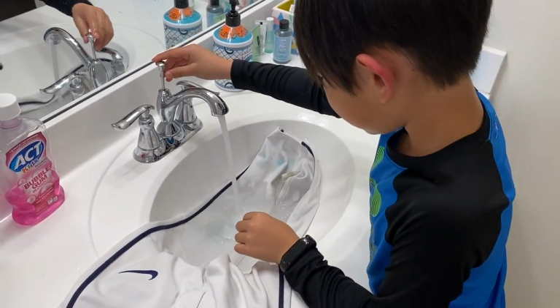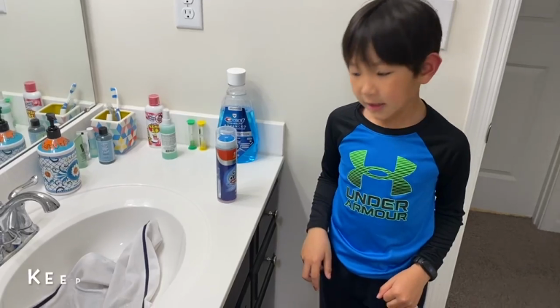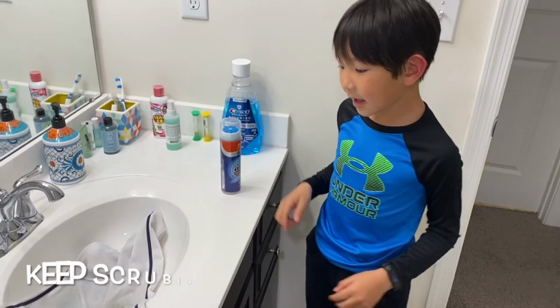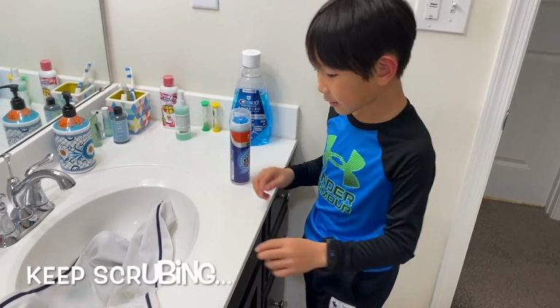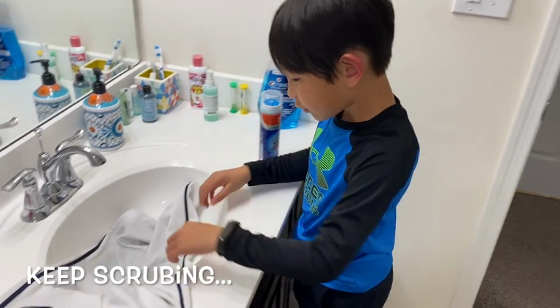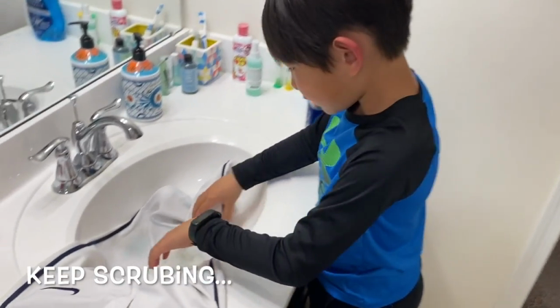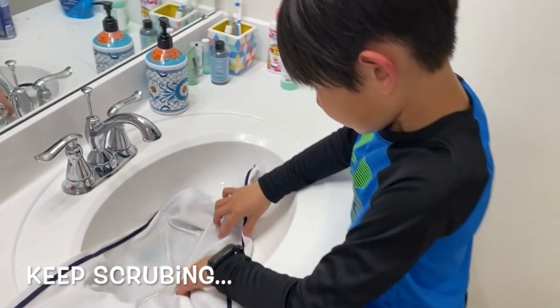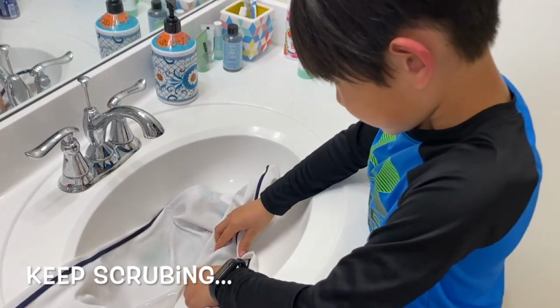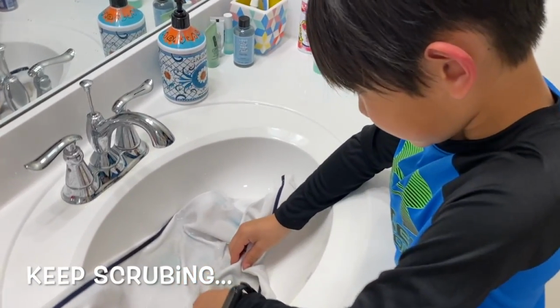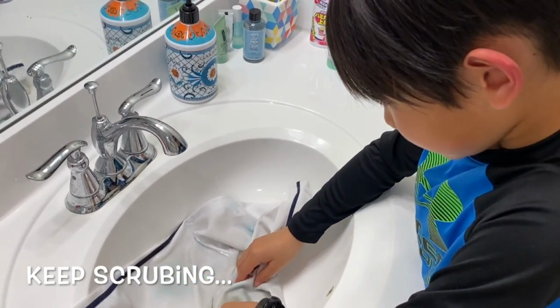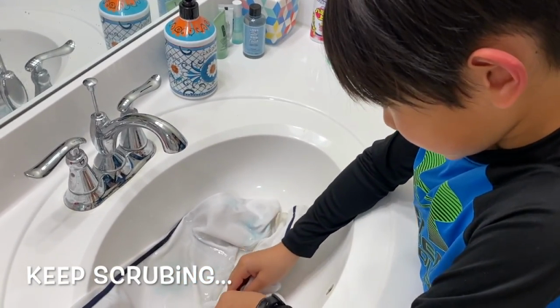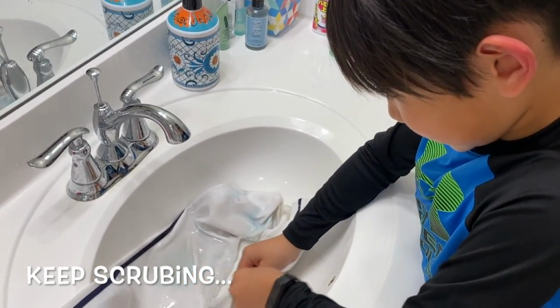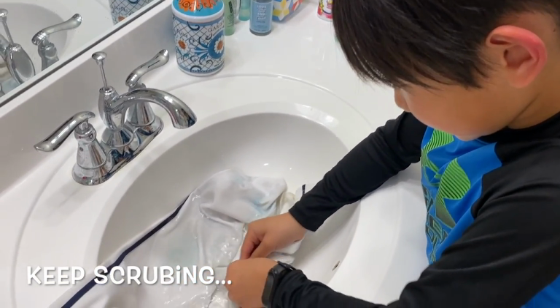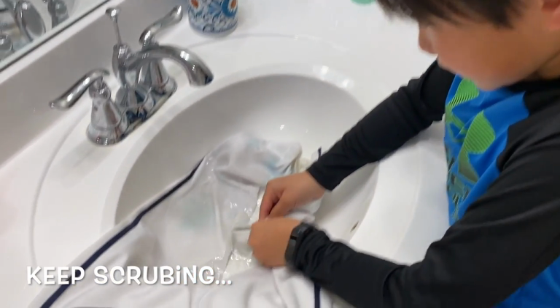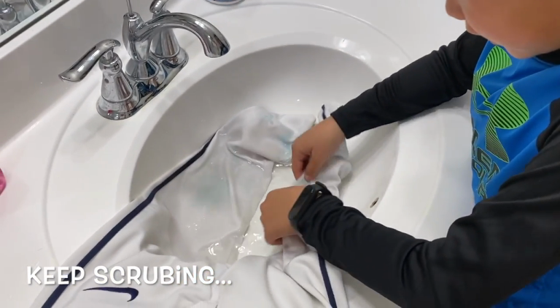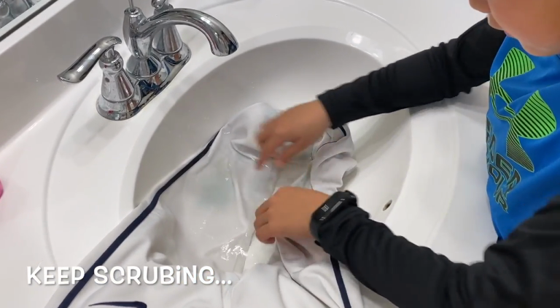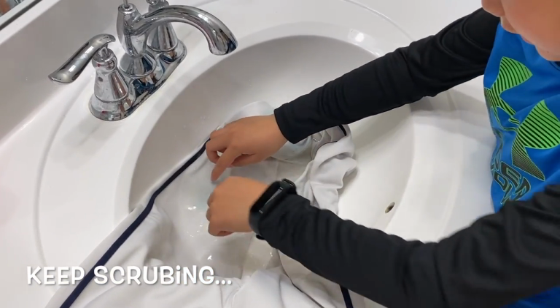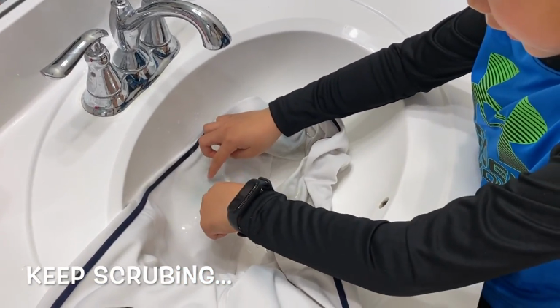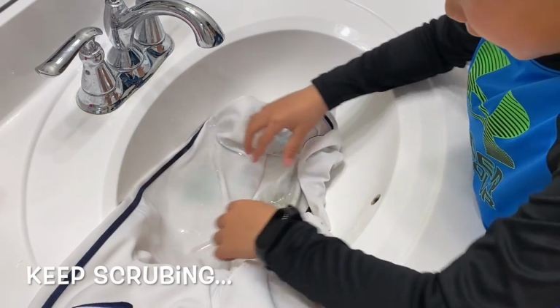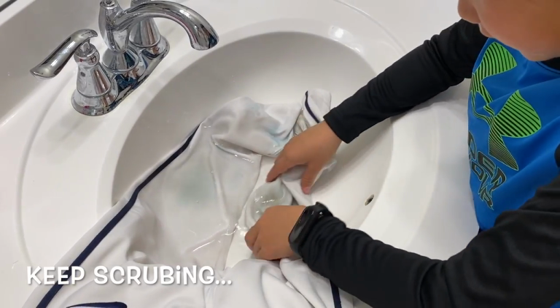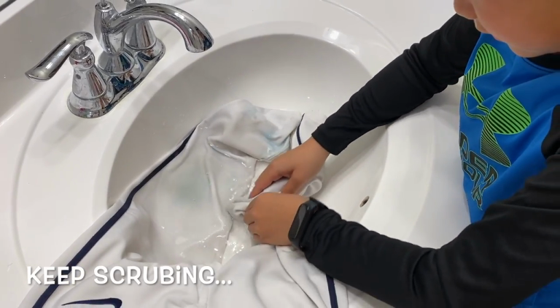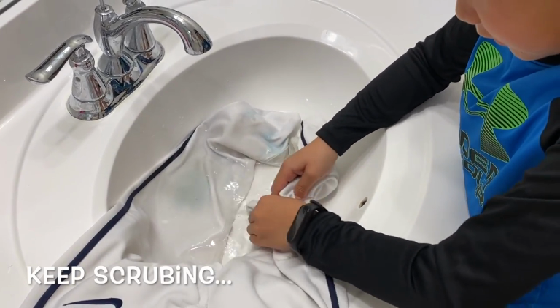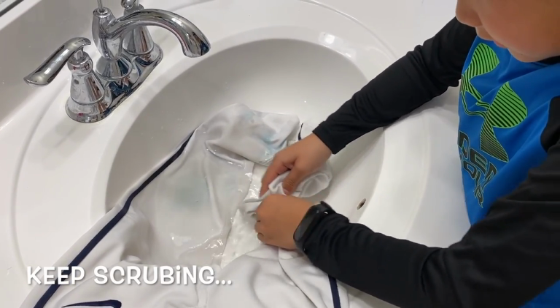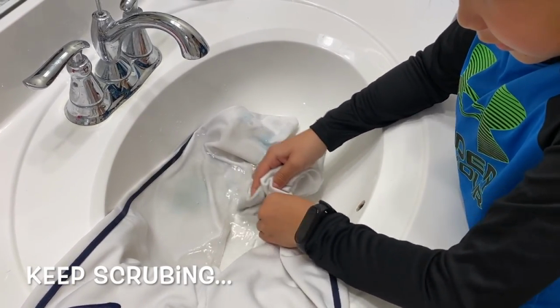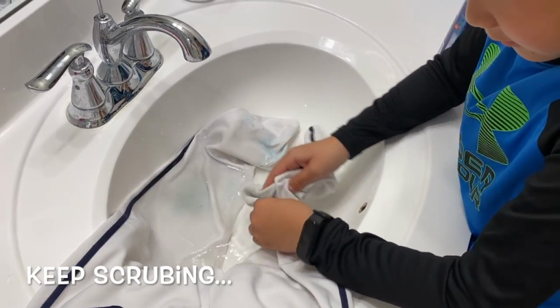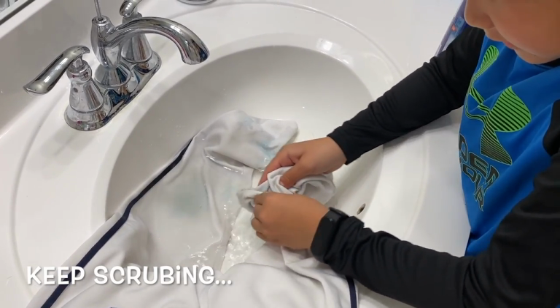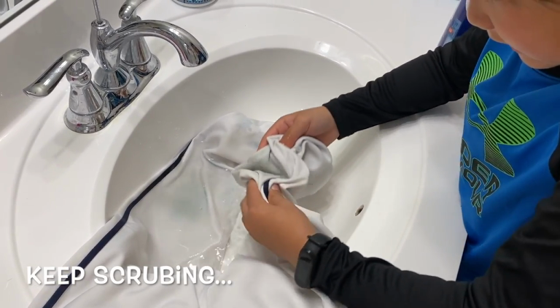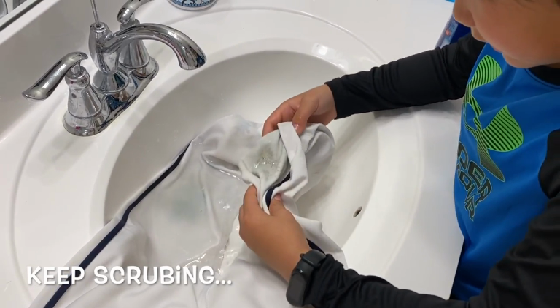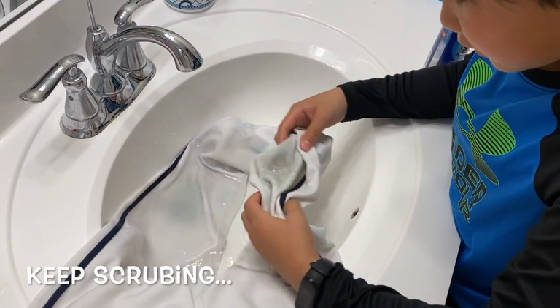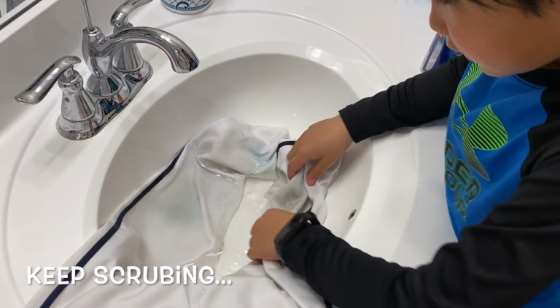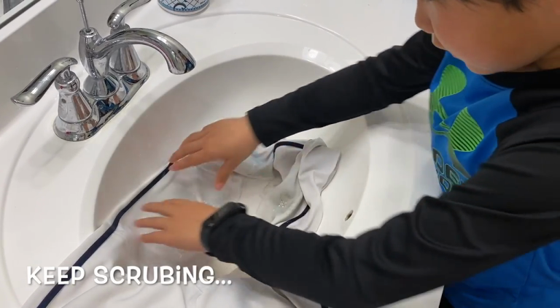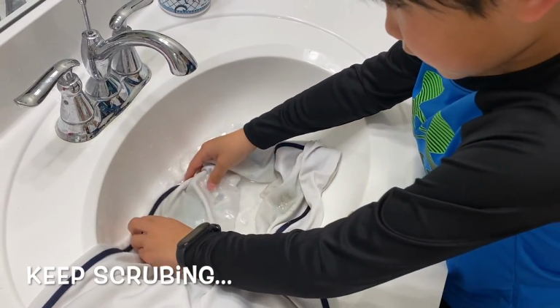Then you want to scrub like this, especially like this. You can see it's cleaner. Keep going — there are like two spots over here.